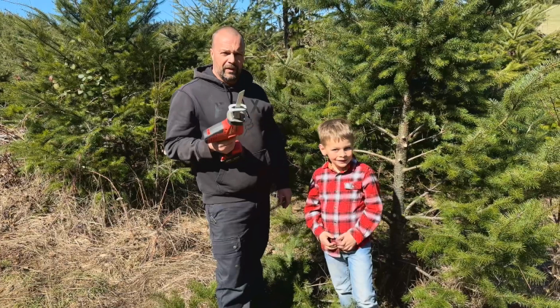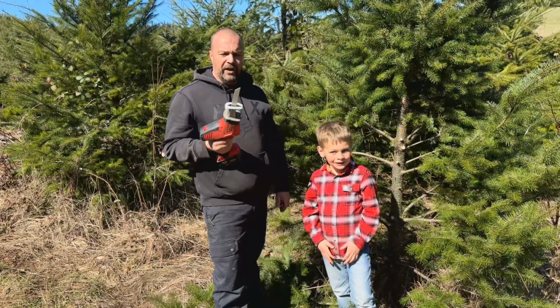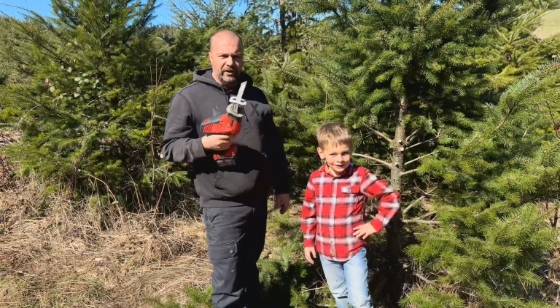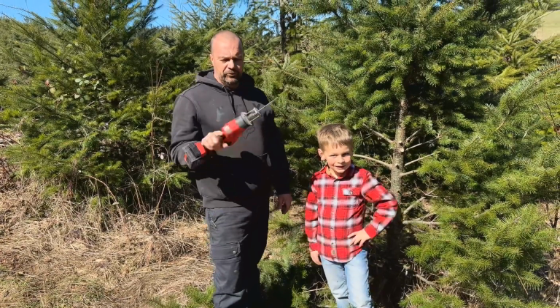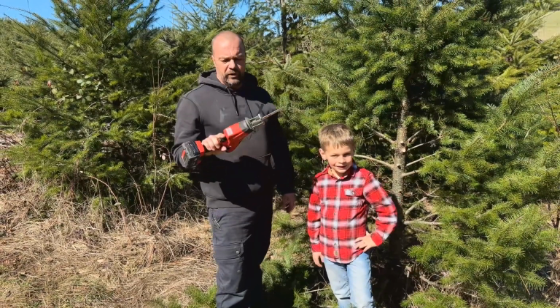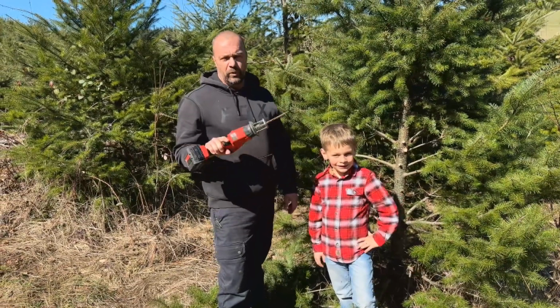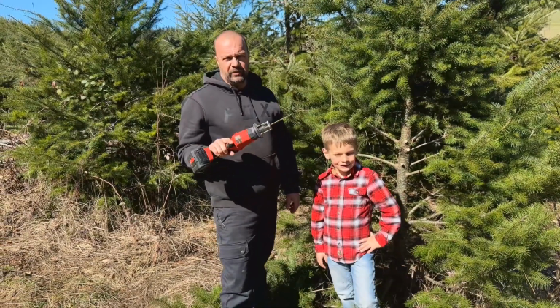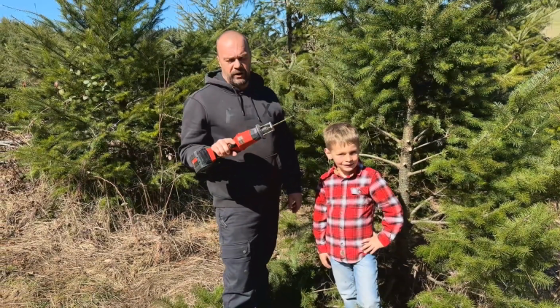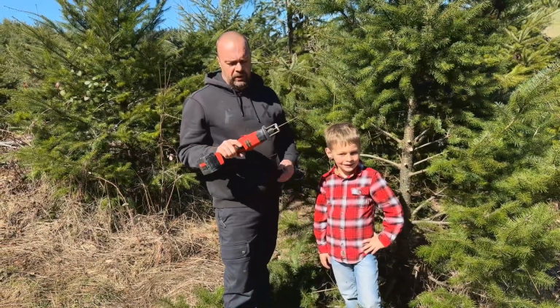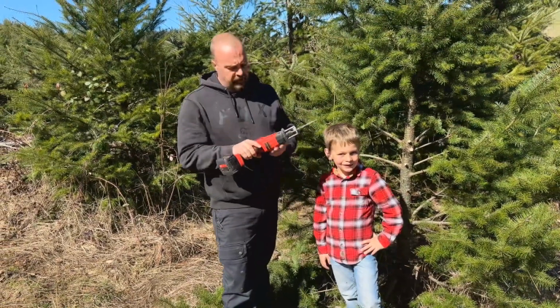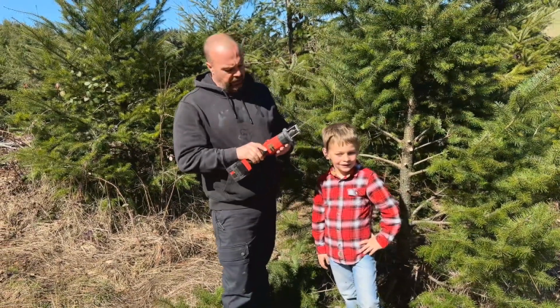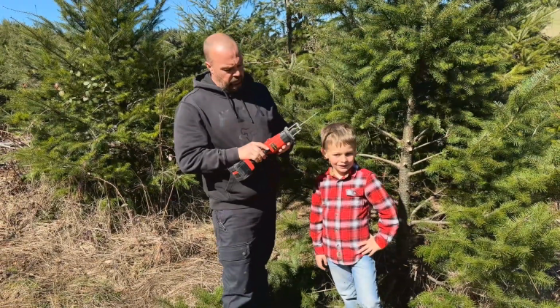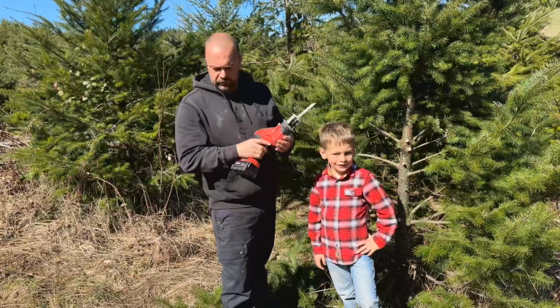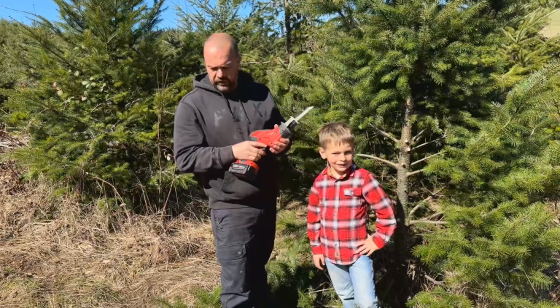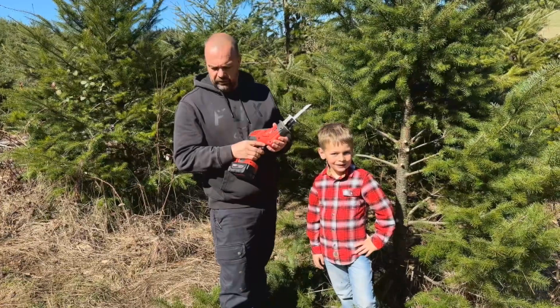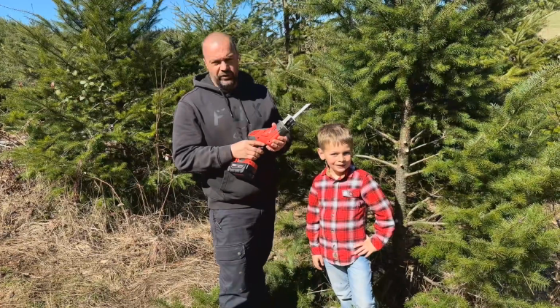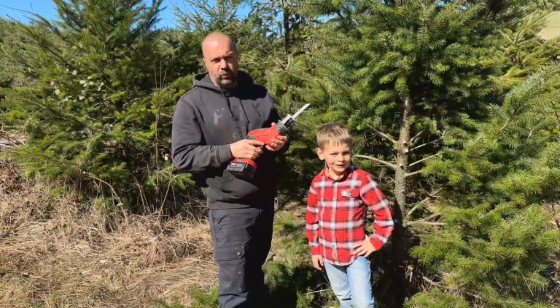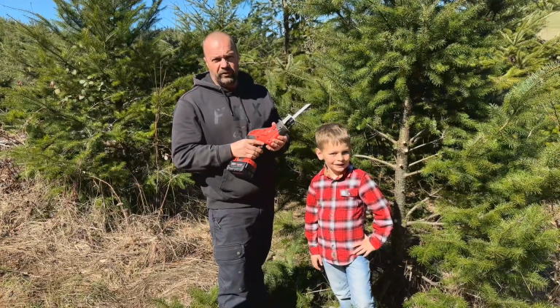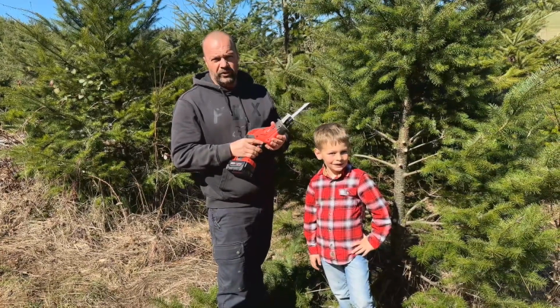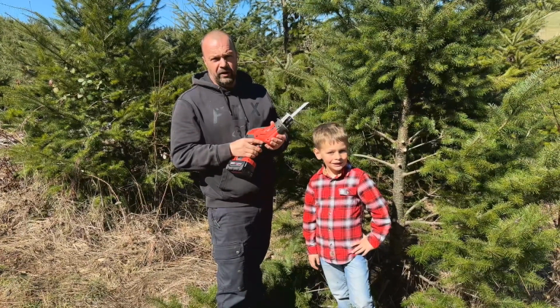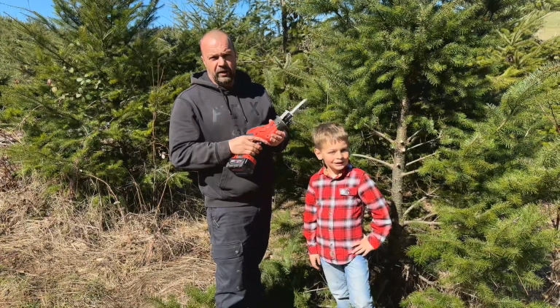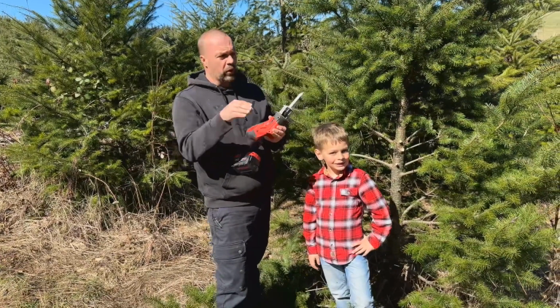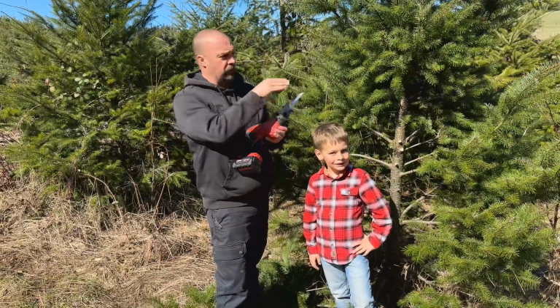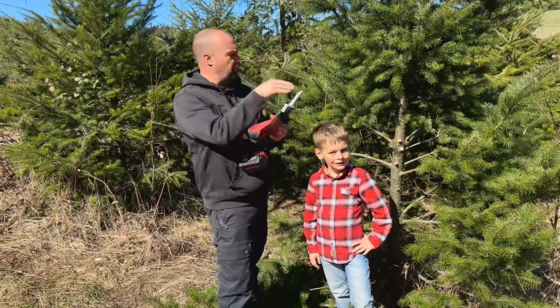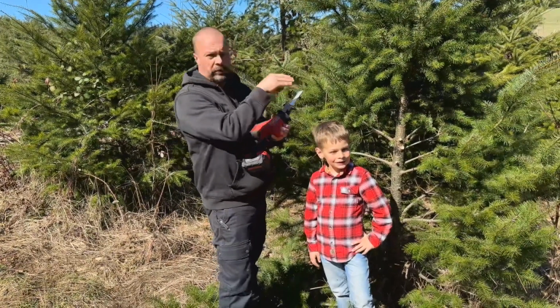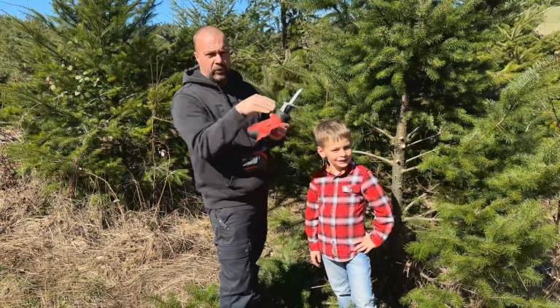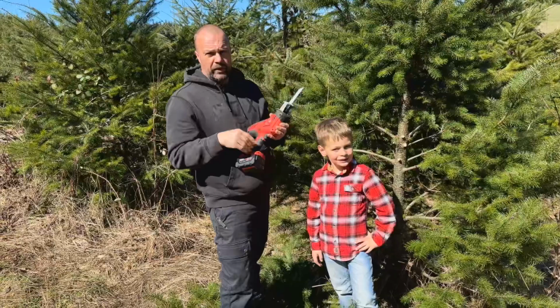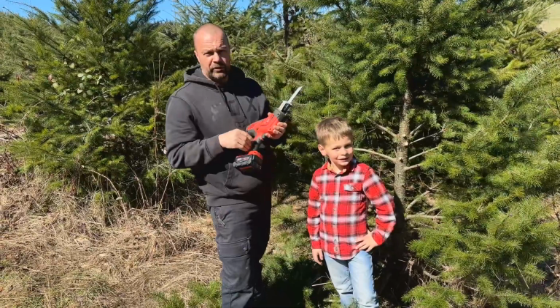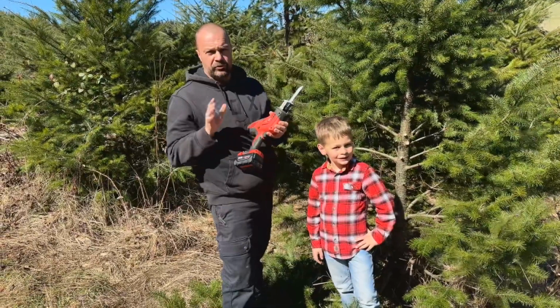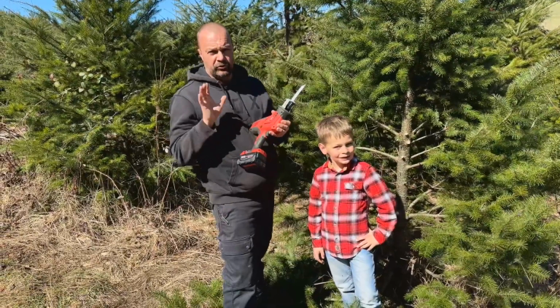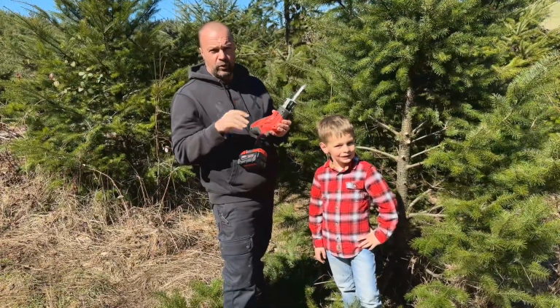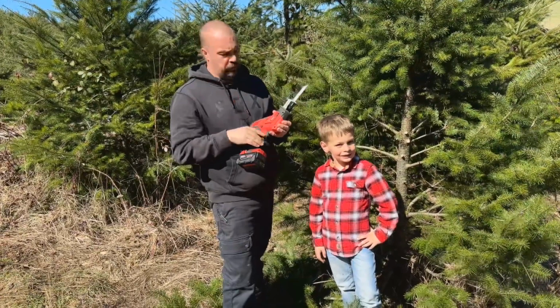All right guys, thank you so much for tuning in and welcome back to our channel. Today we're going to be using a little Stihl 170 chainsaw. We're working on our trails going up and down our road here because trees are starting to grow into them.